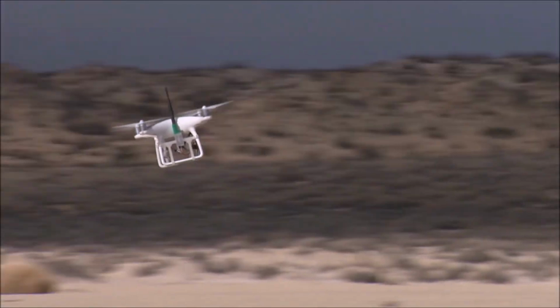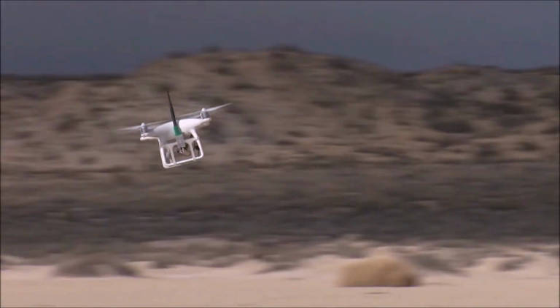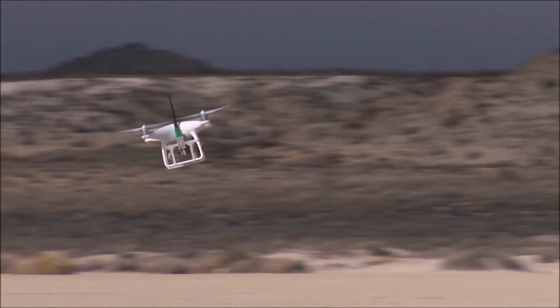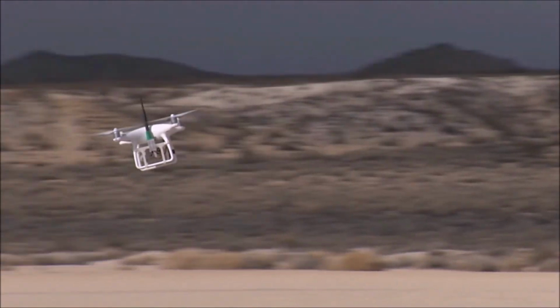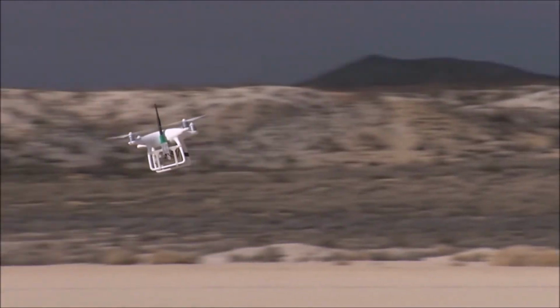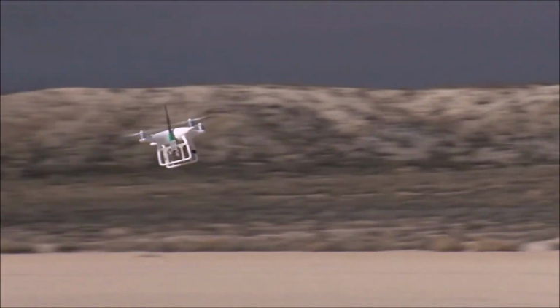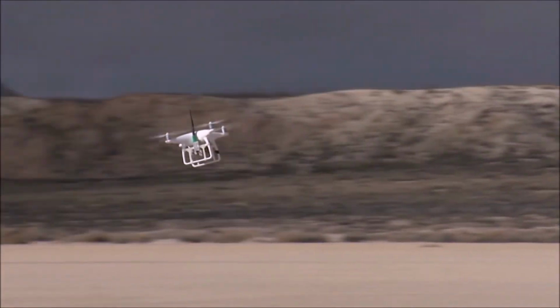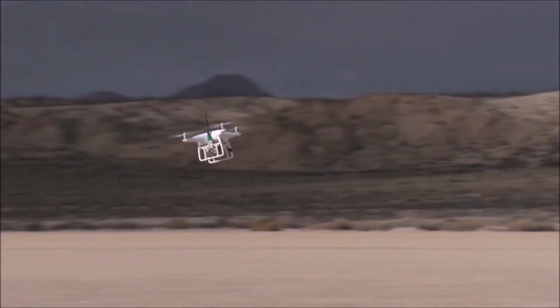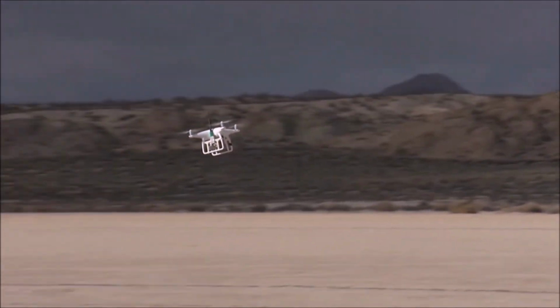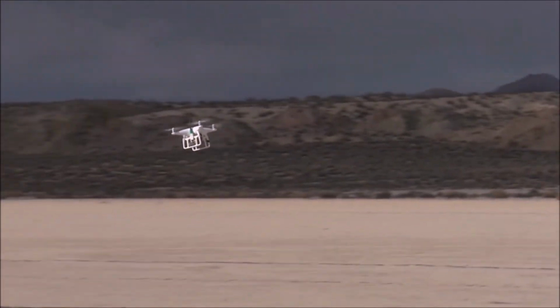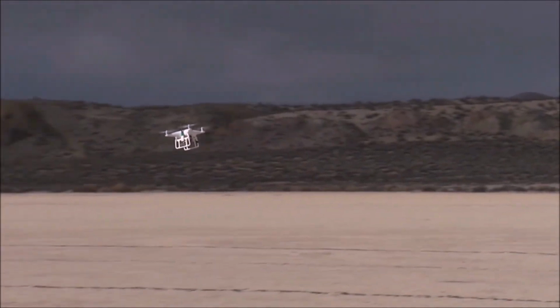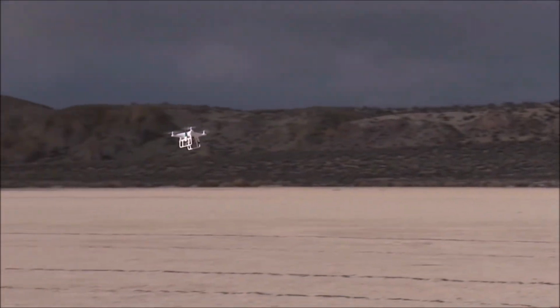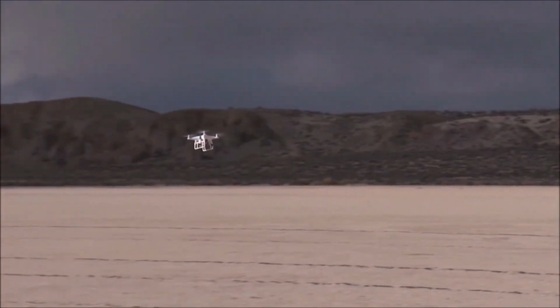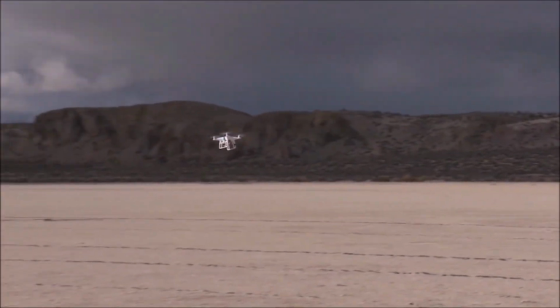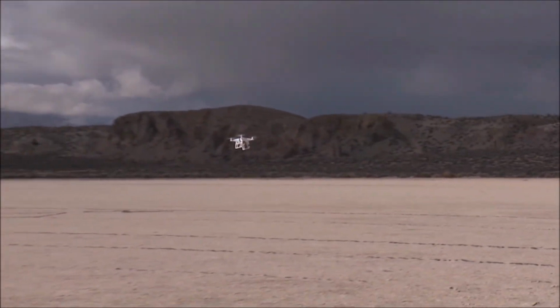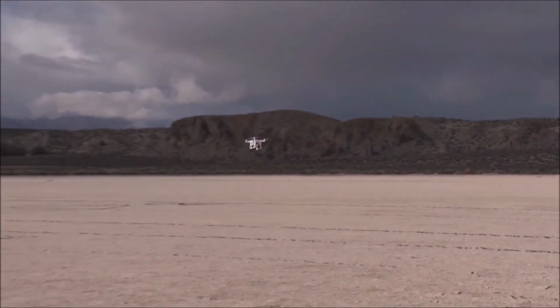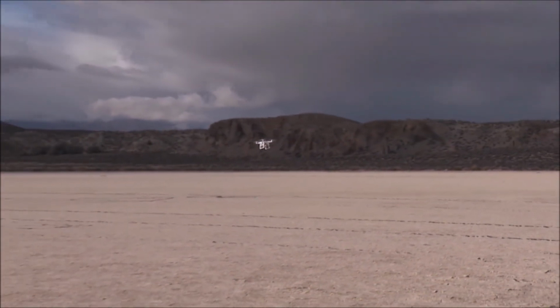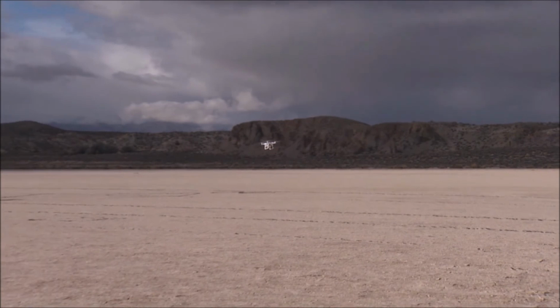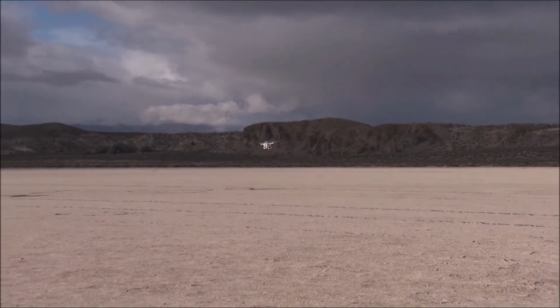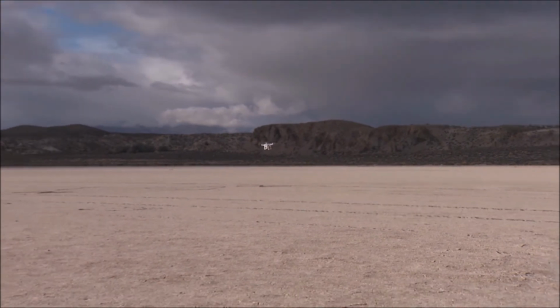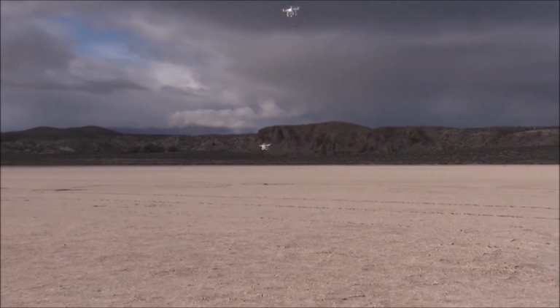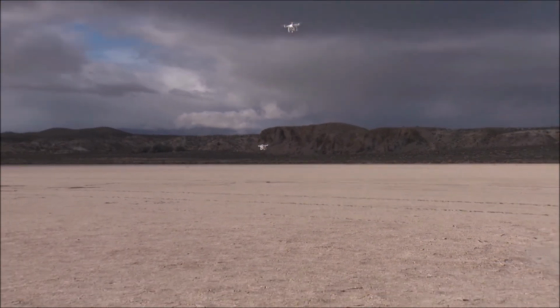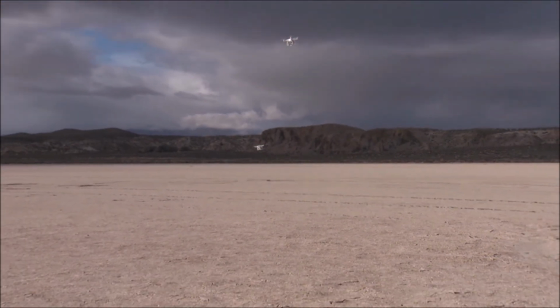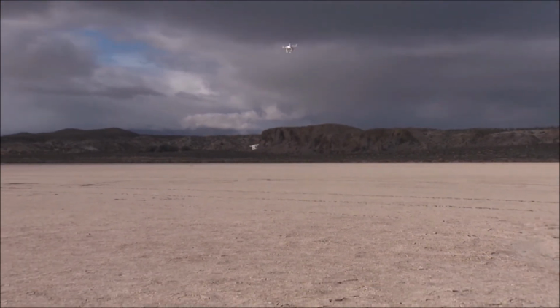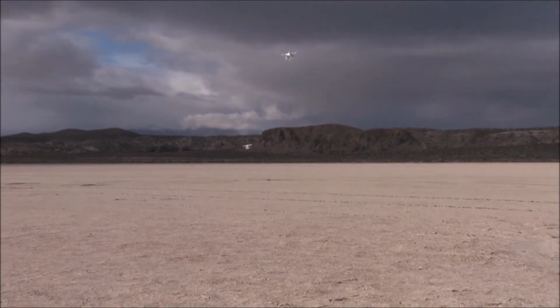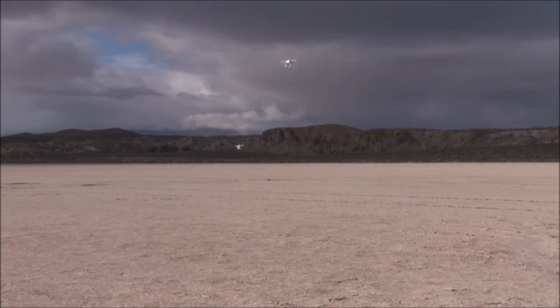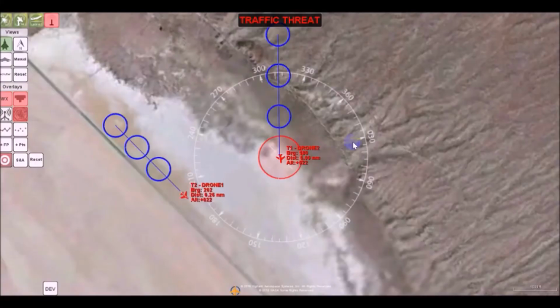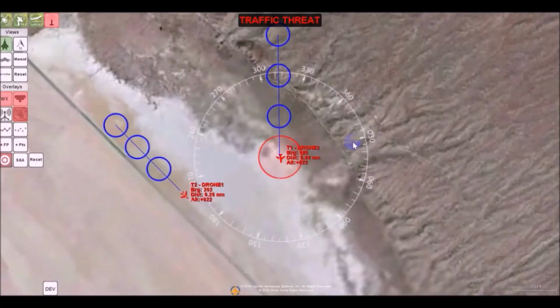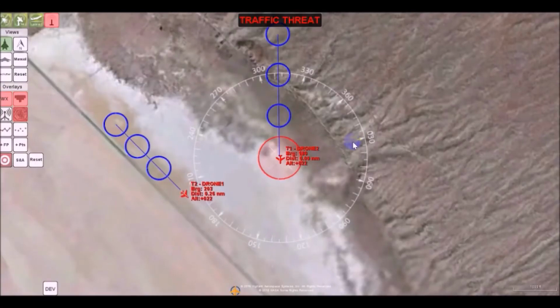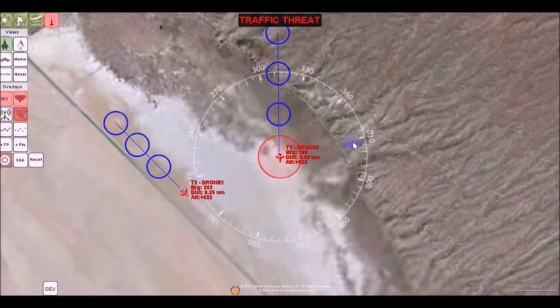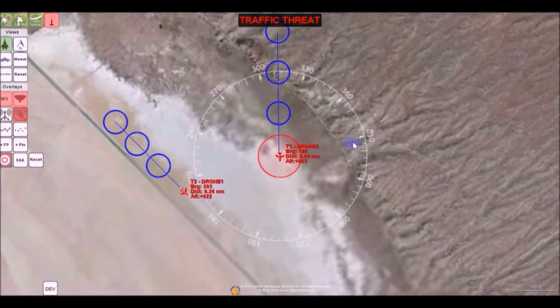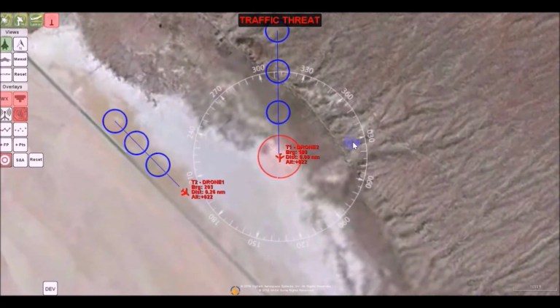Vigilant Aerospace overcomes this critical barrier with our Flight Horizon system. Flight Horizon is a flight safety software based on an exclusively licensed NASA patent and prototype.